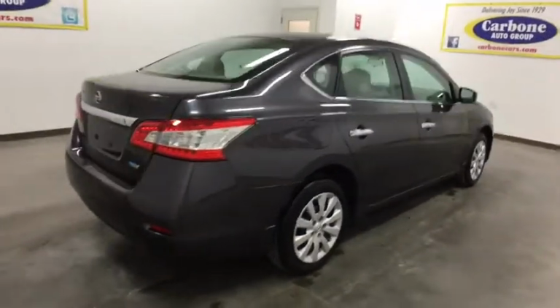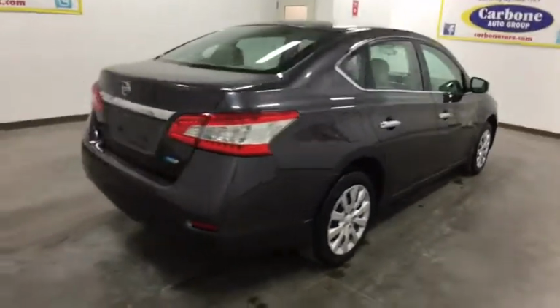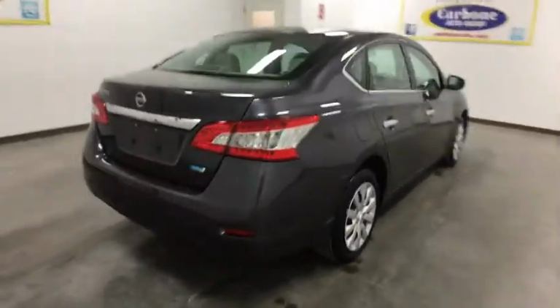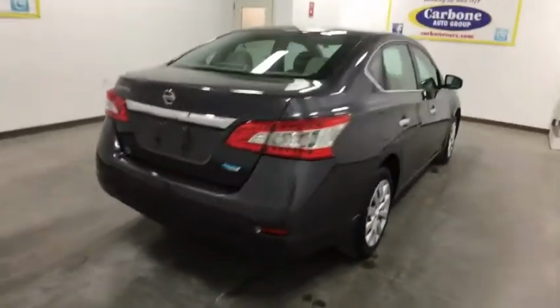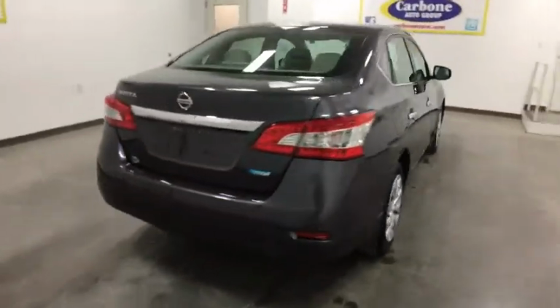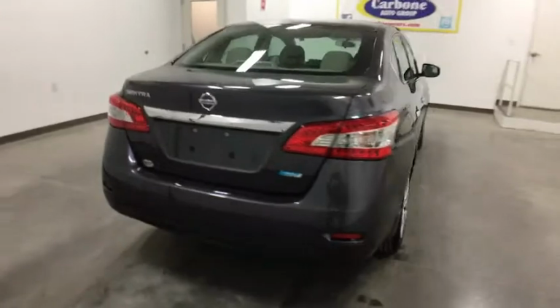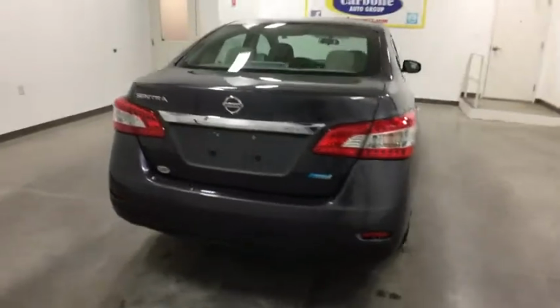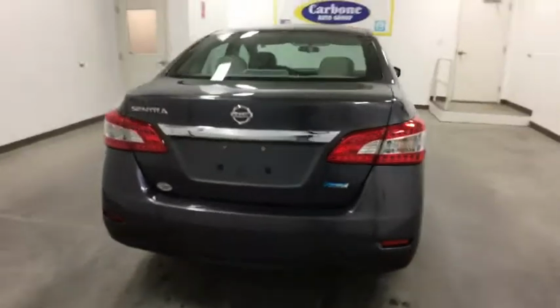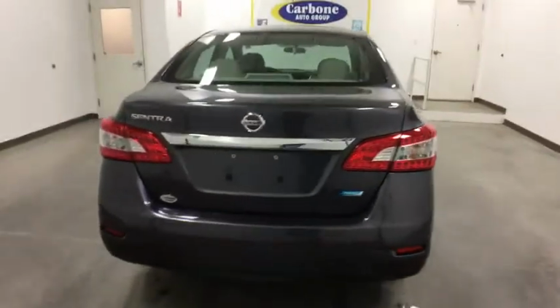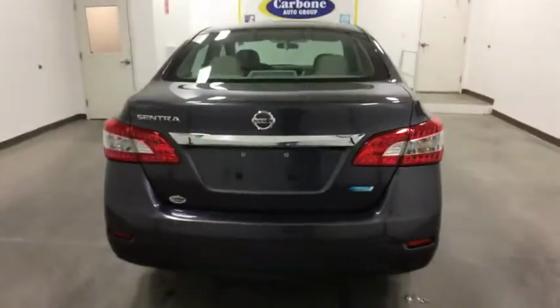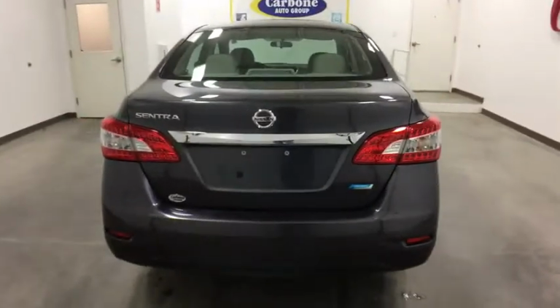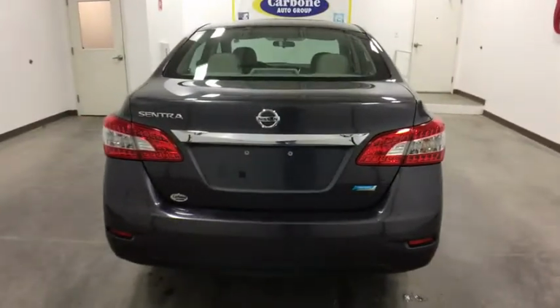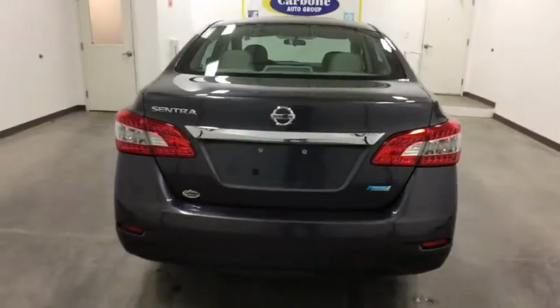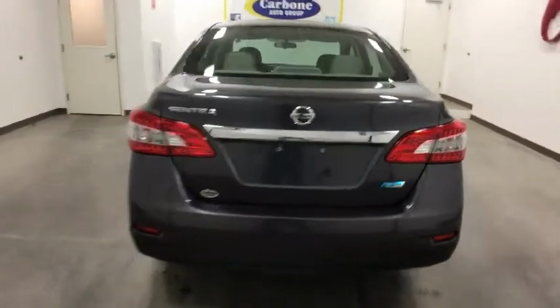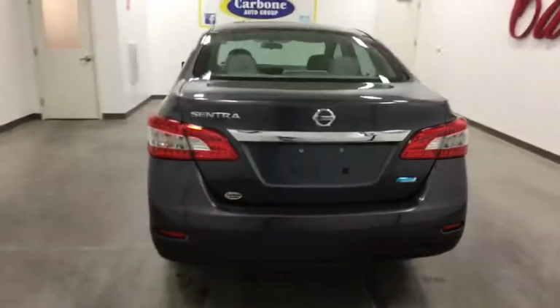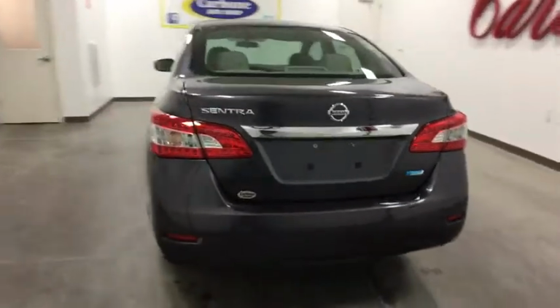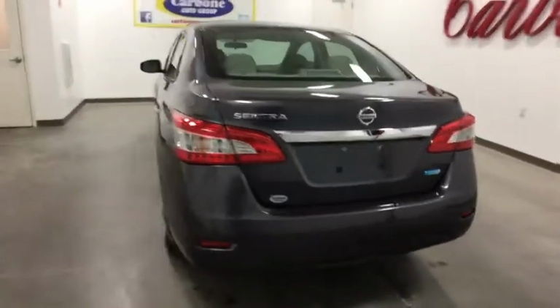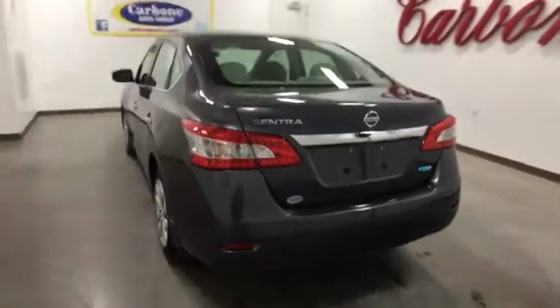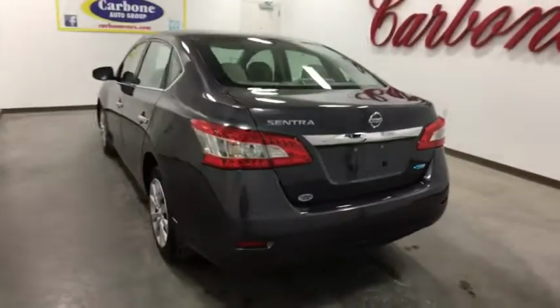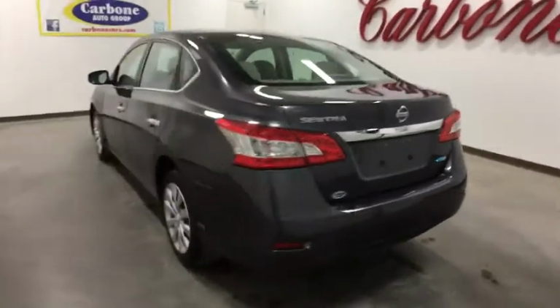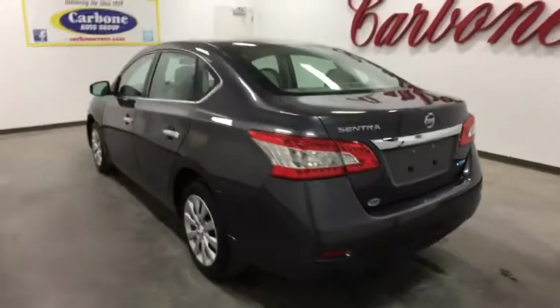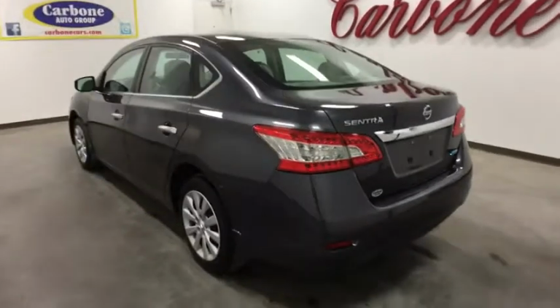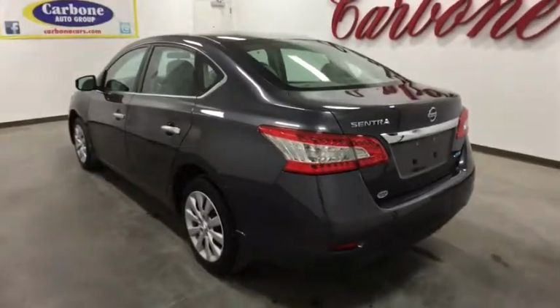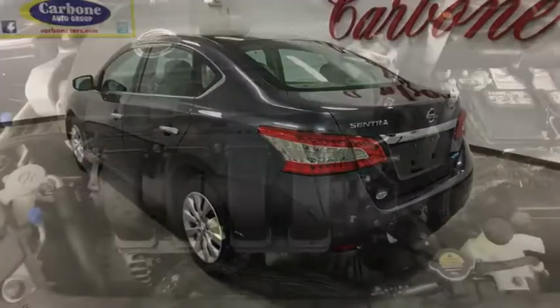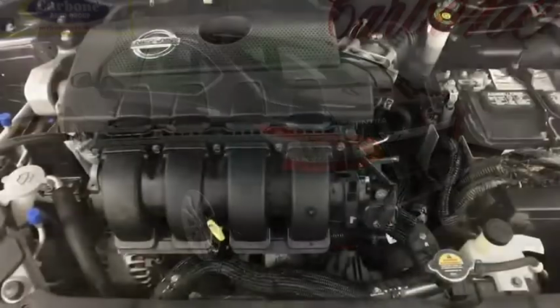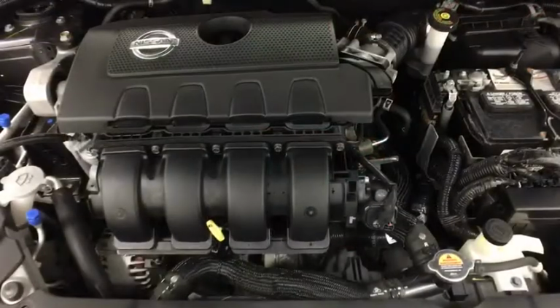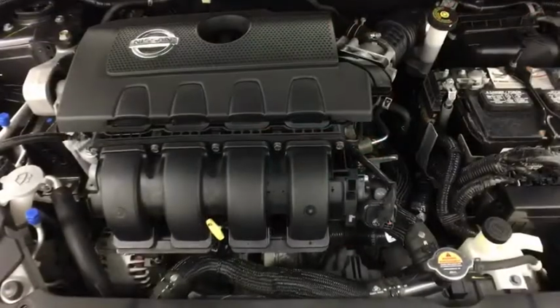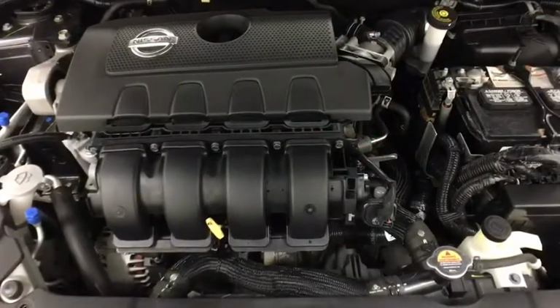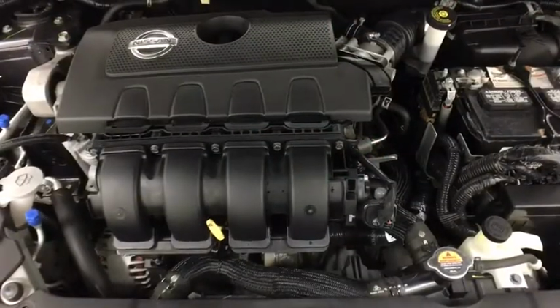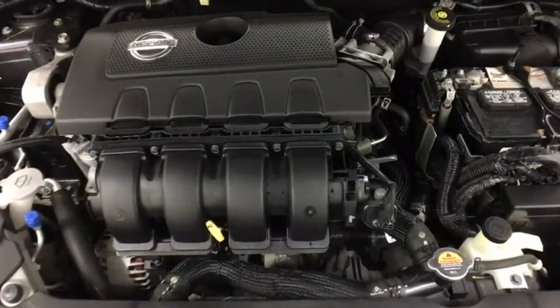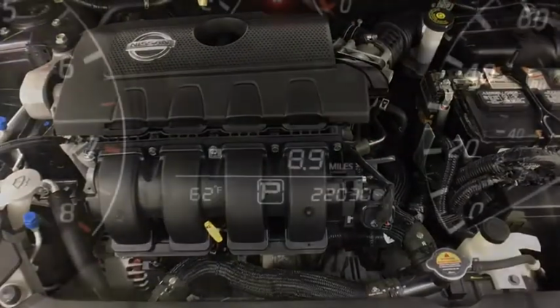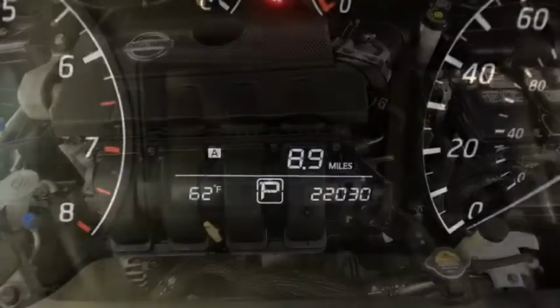Stability control, traction control, keyless entry, anti-lock braking system, adjustable steering wheel, power steering, rear defrost, front wheel drive, AM-FM stereo radio, bucket seats.